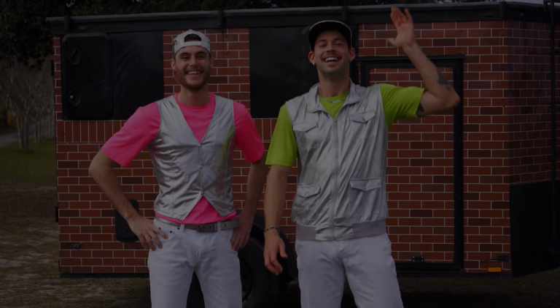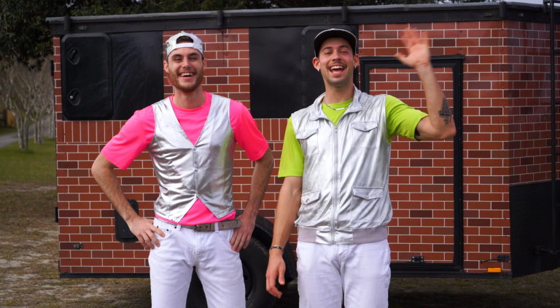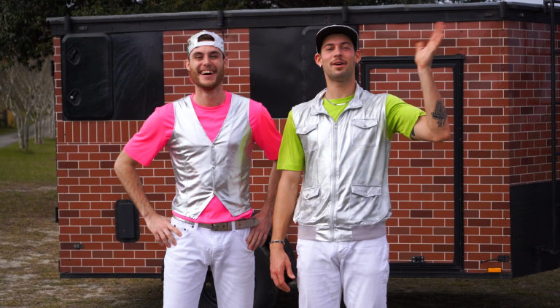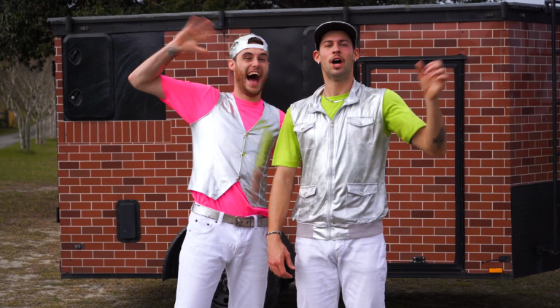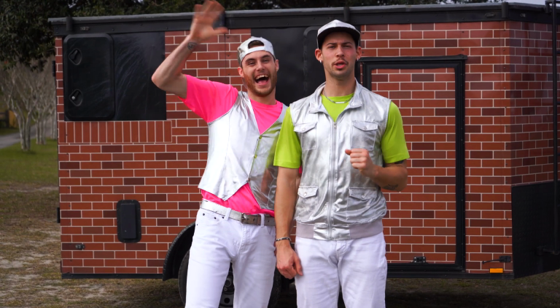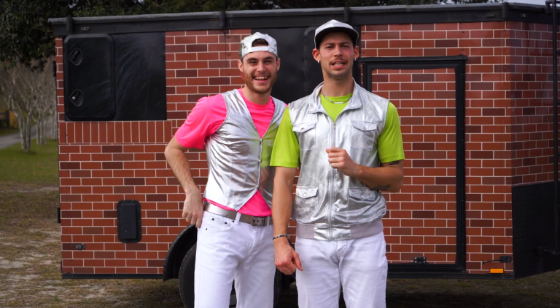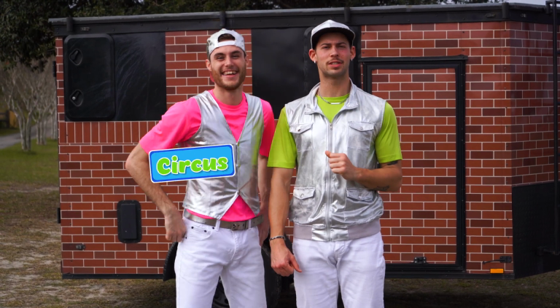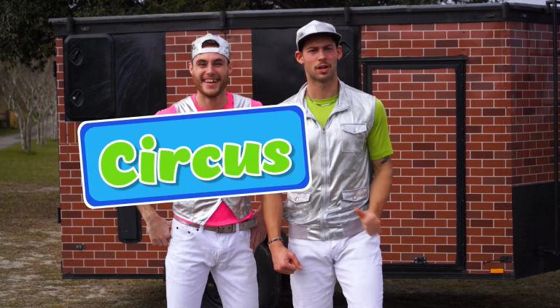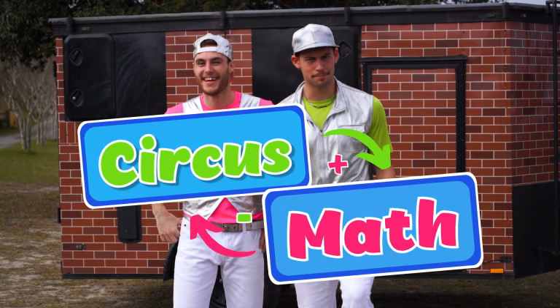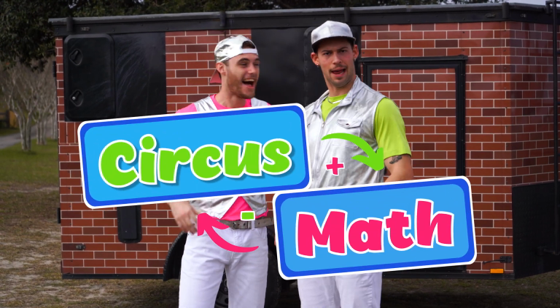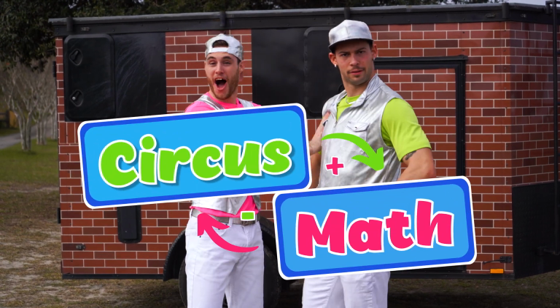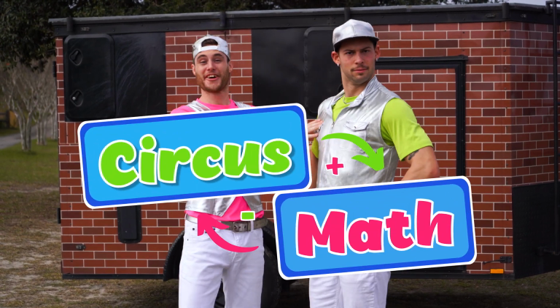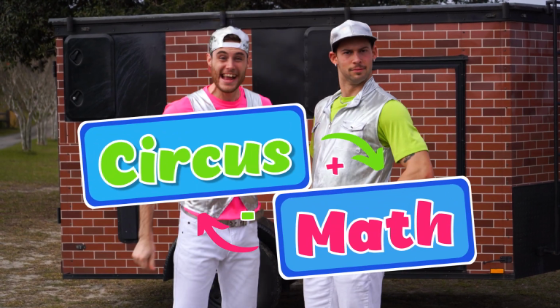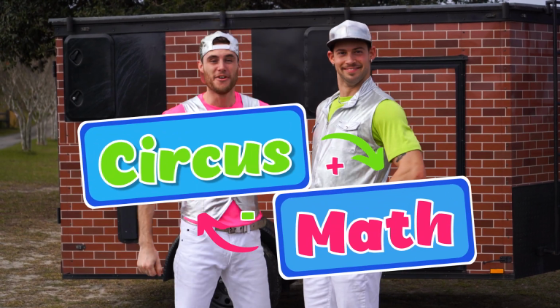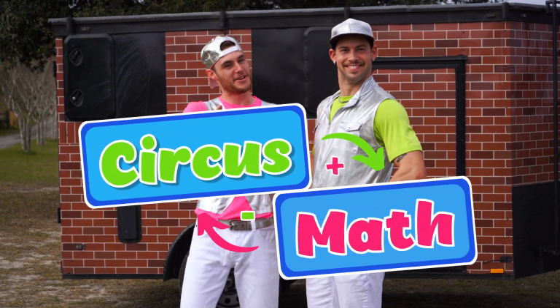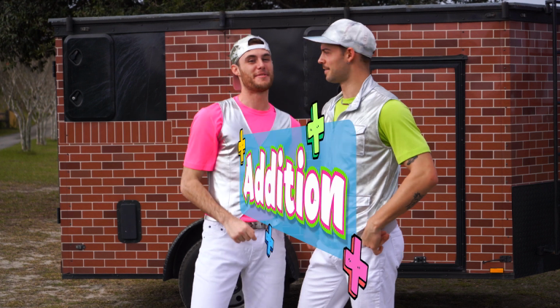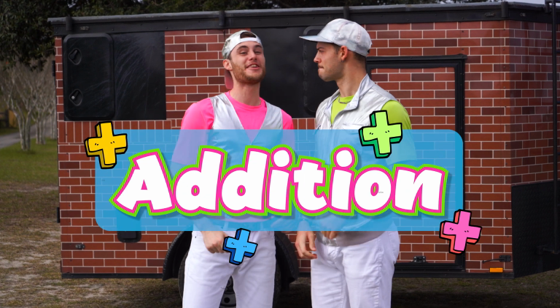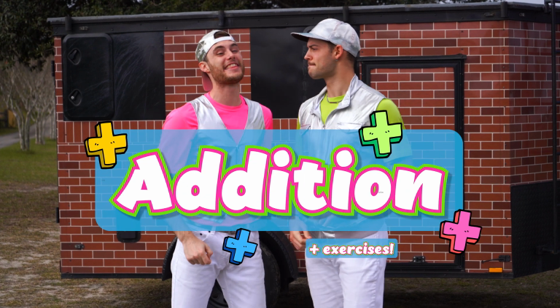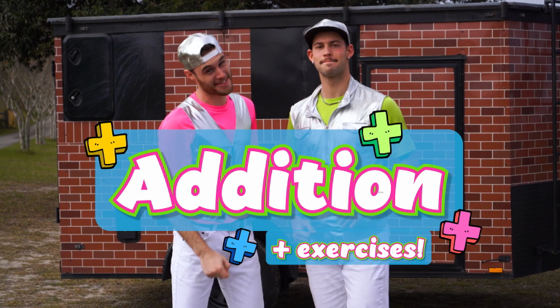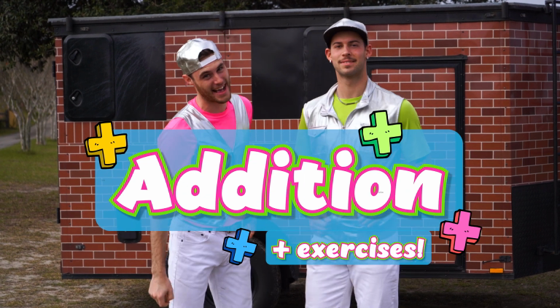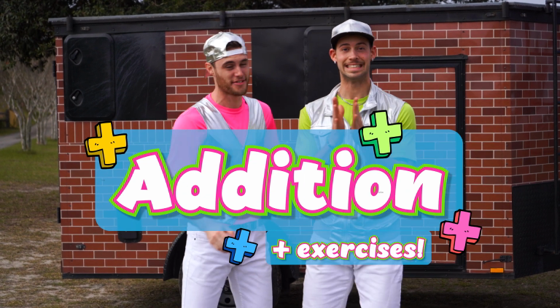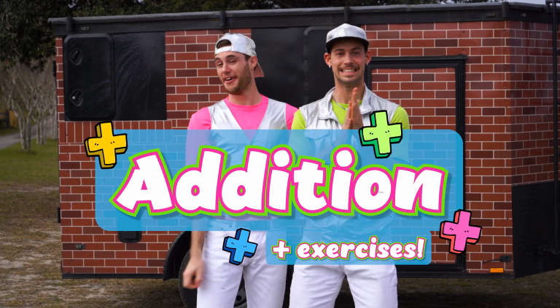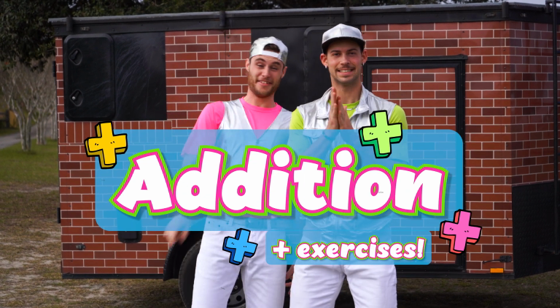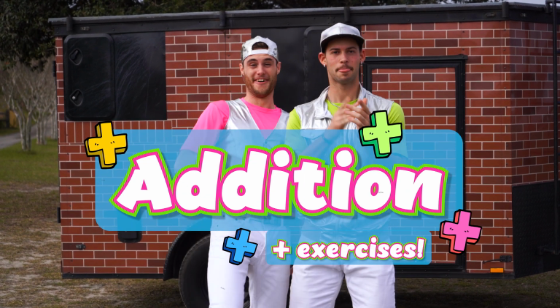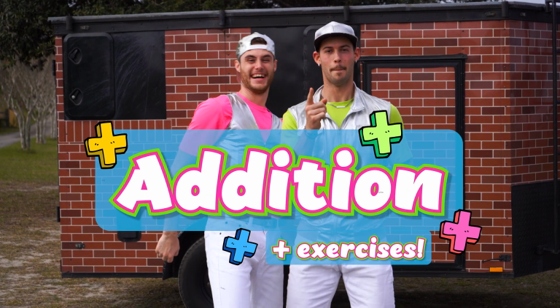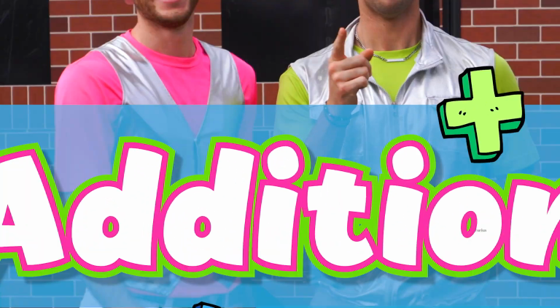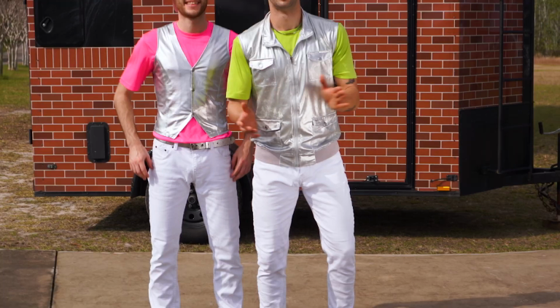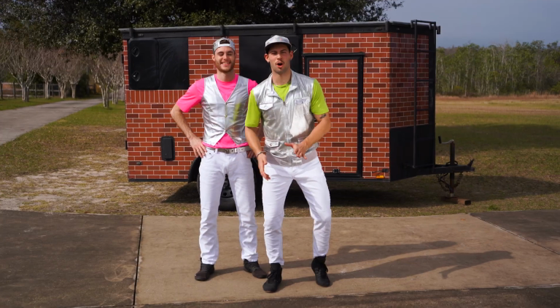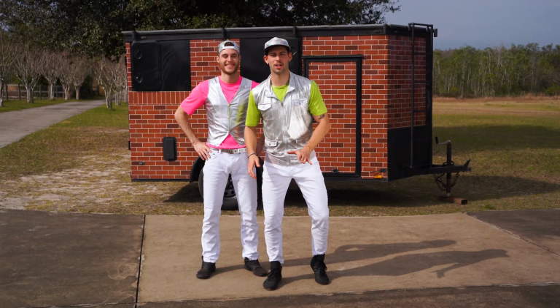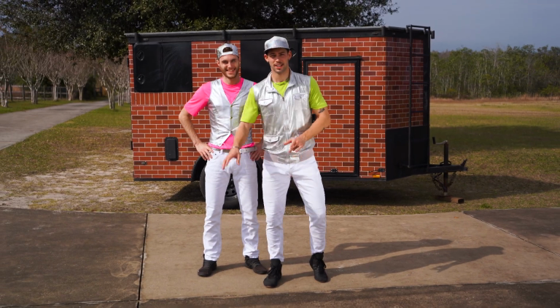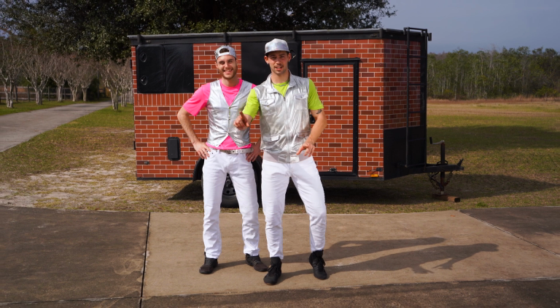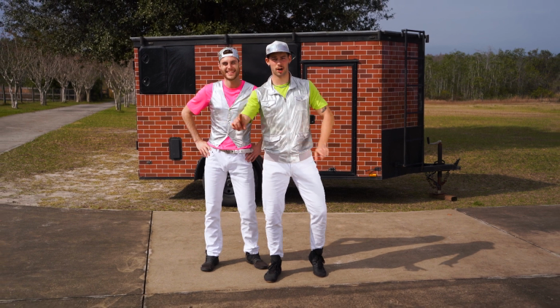Hey everyone! Are you ready to do some circus math? We're gonna do some addition with exercises, so let's go! Alright y'all, let's get started.